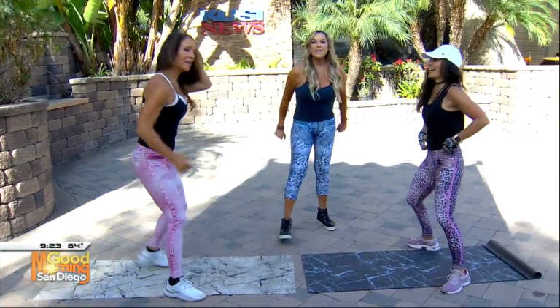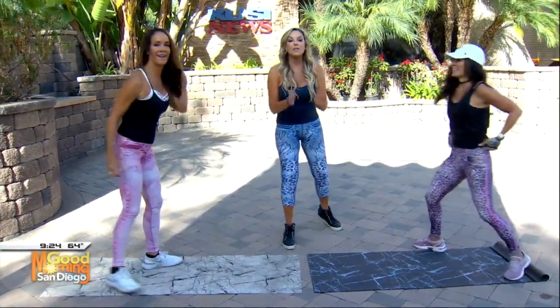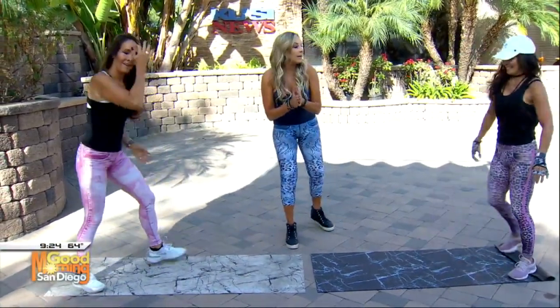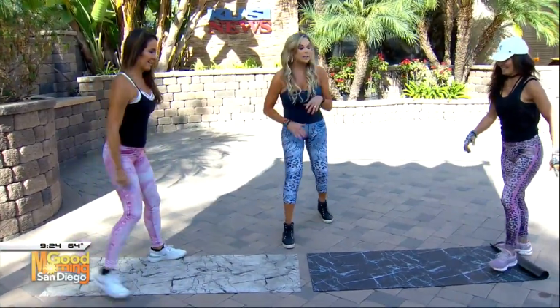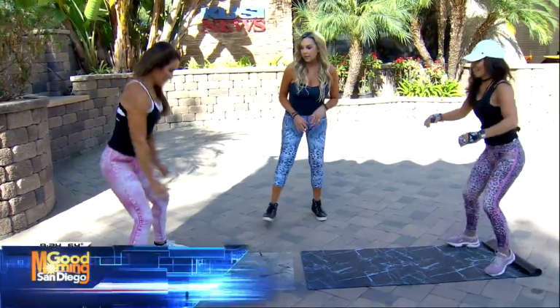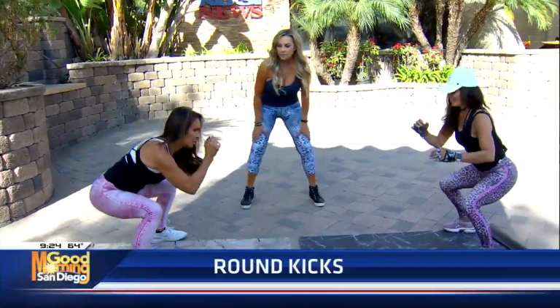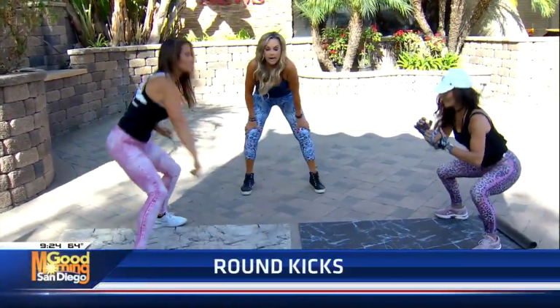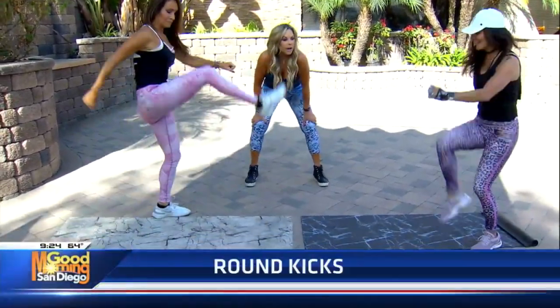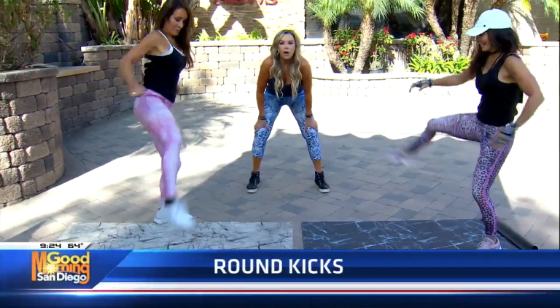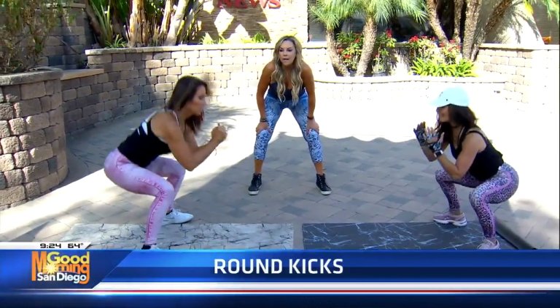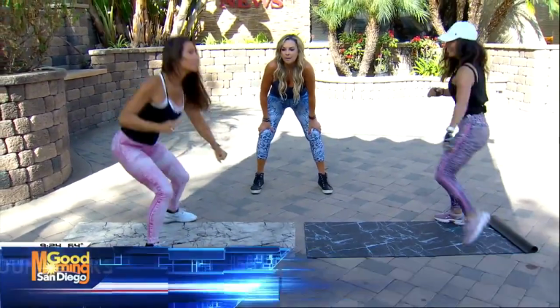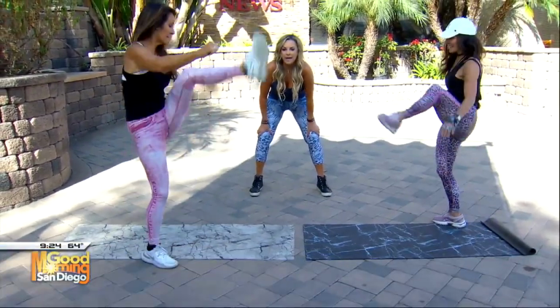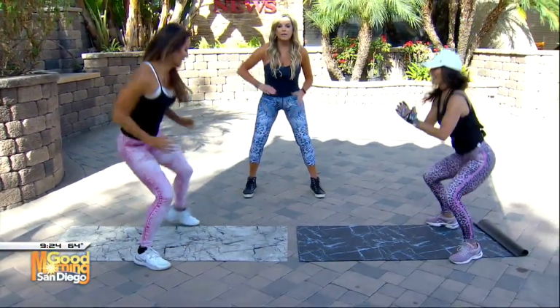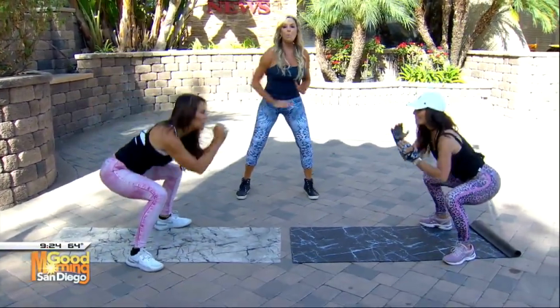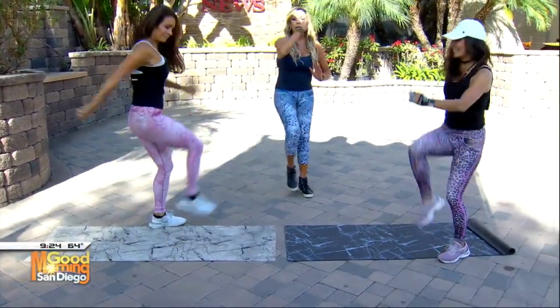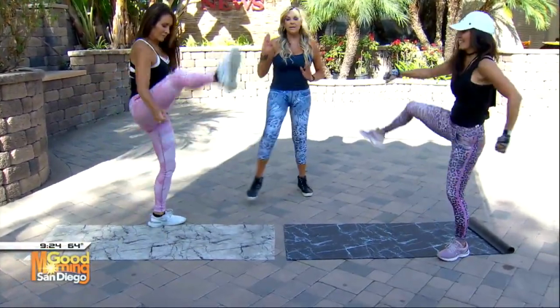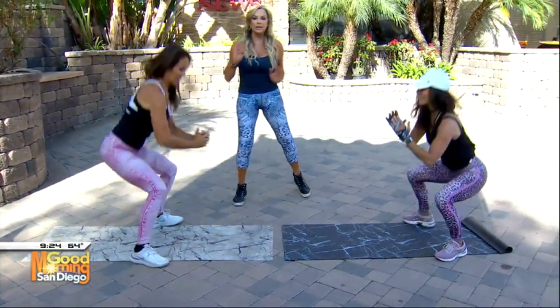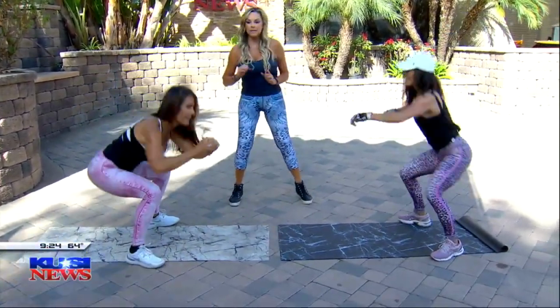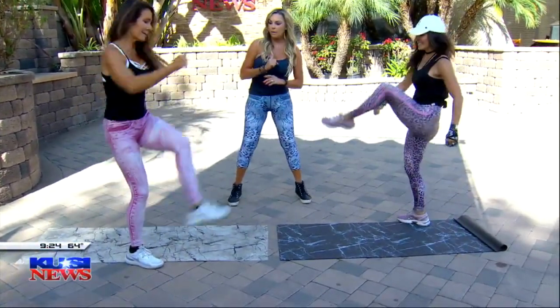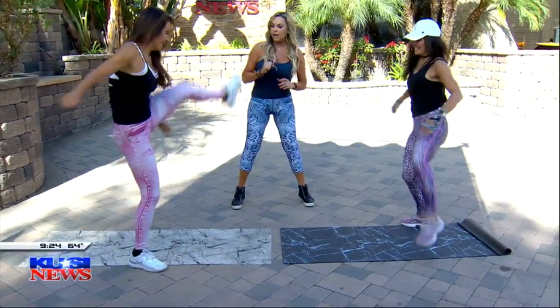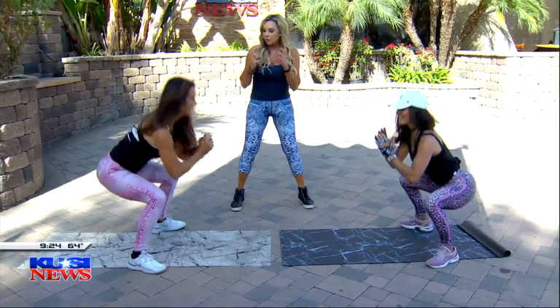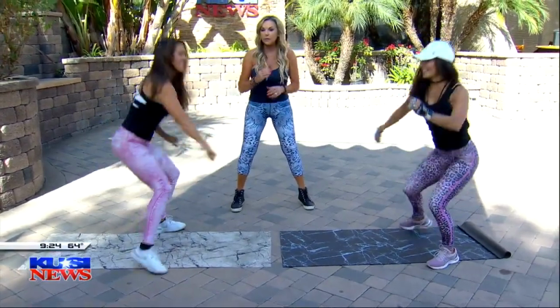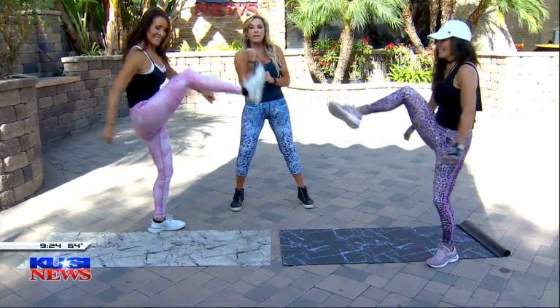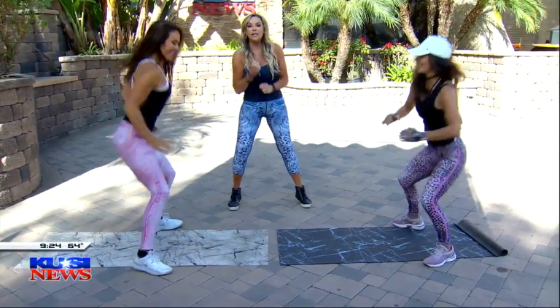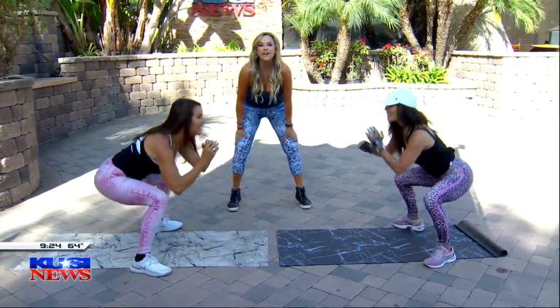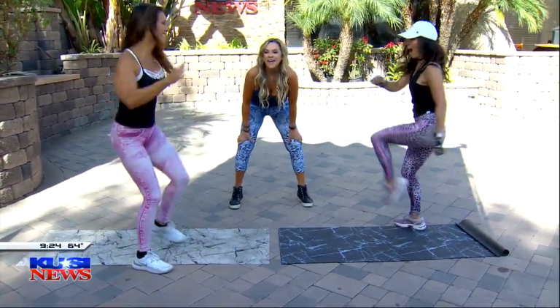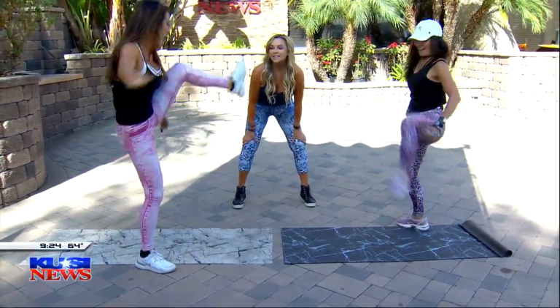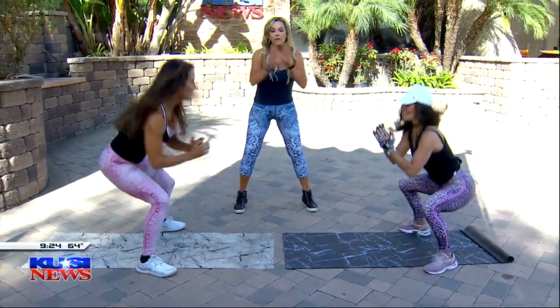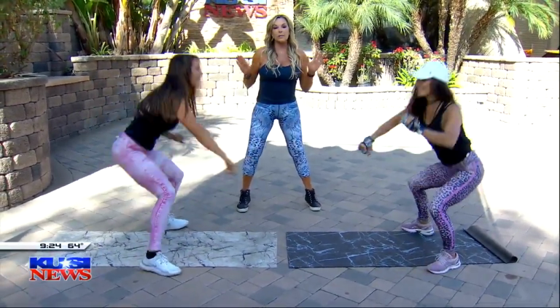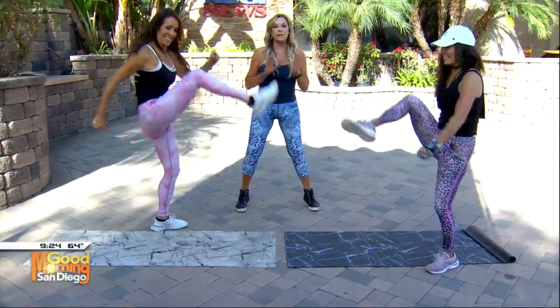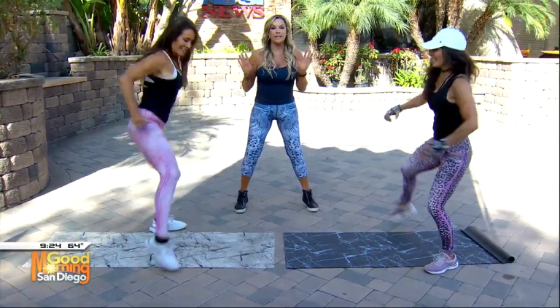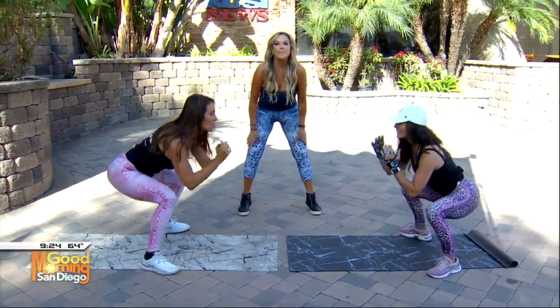Now we're going to do round kicks. Get into a squat and then round kick all the way up and around. Open that hip up on this one. Get your hips open. Squeeze your glutes. Sit back like you're sitting in a chair. Excellent job — all of these you're going to want to do for an entire minute.